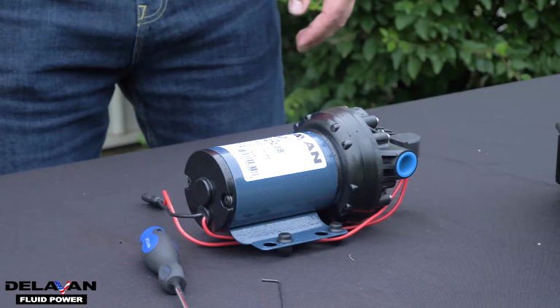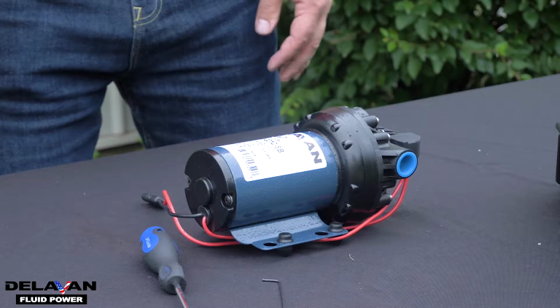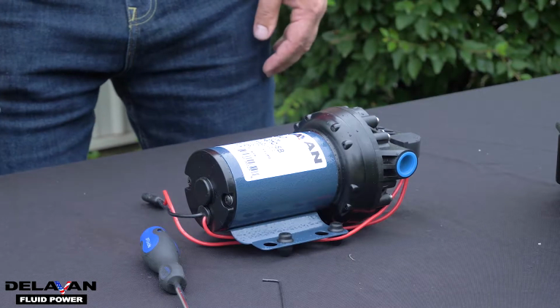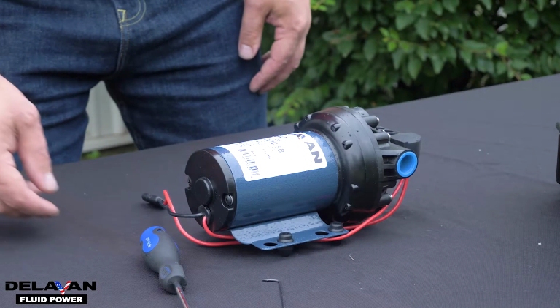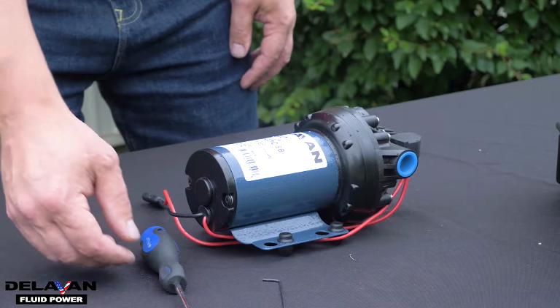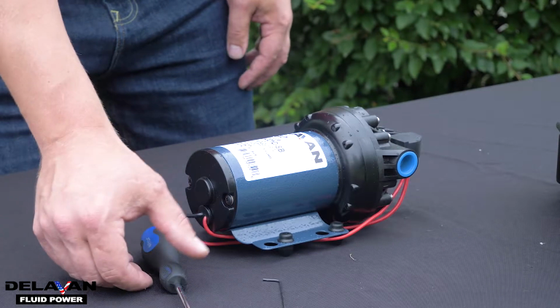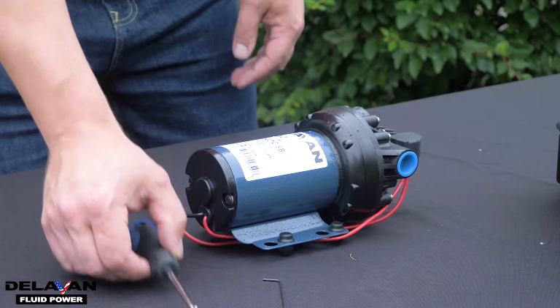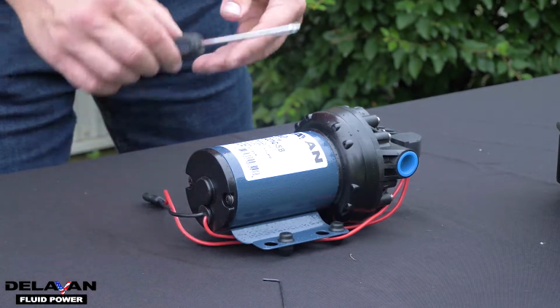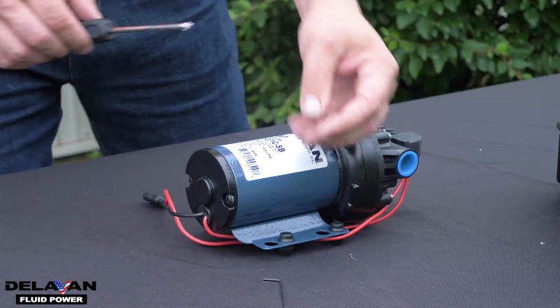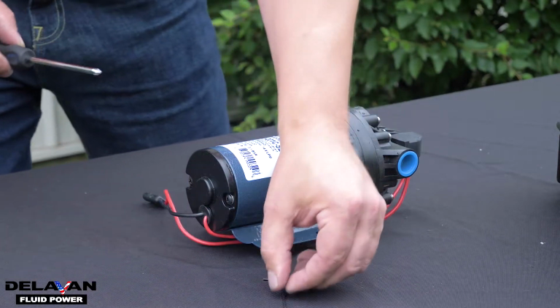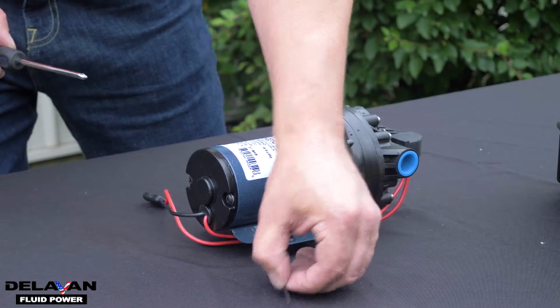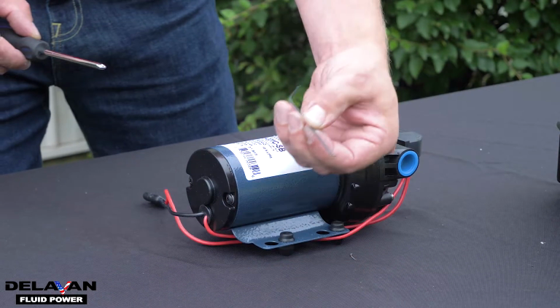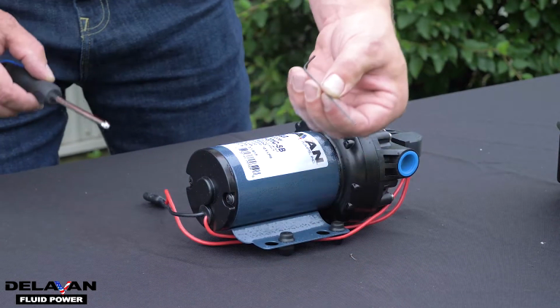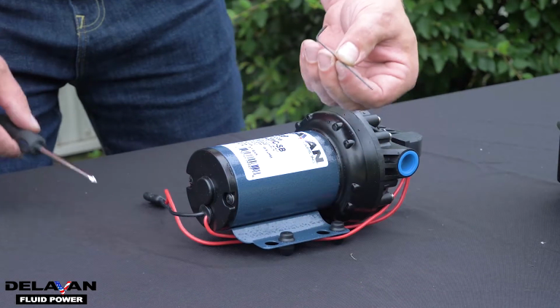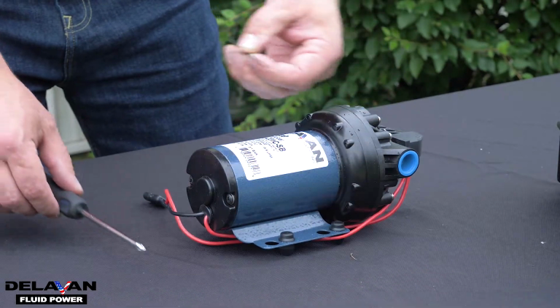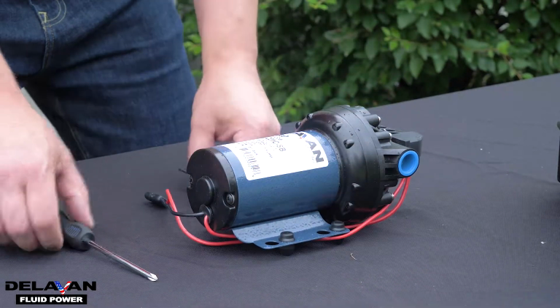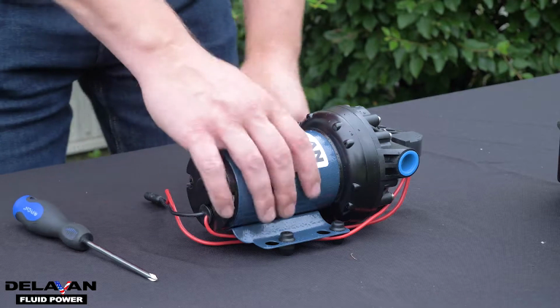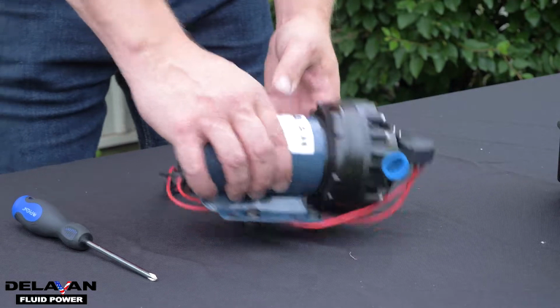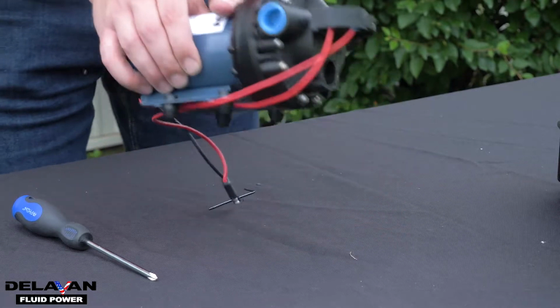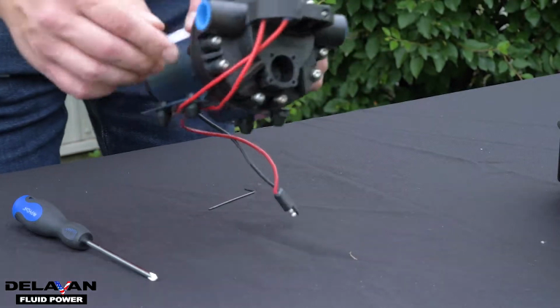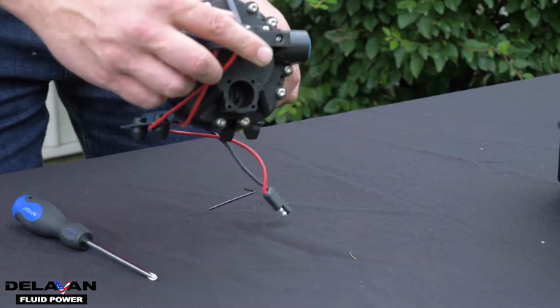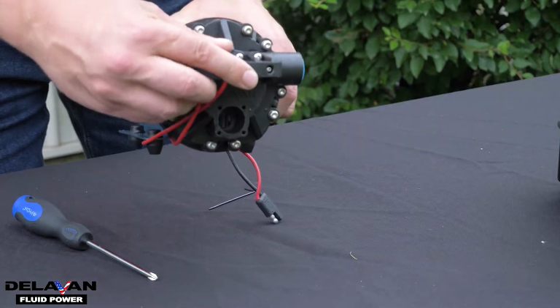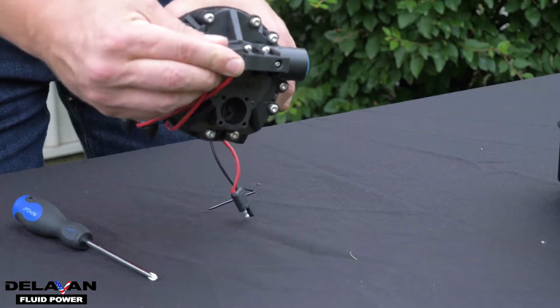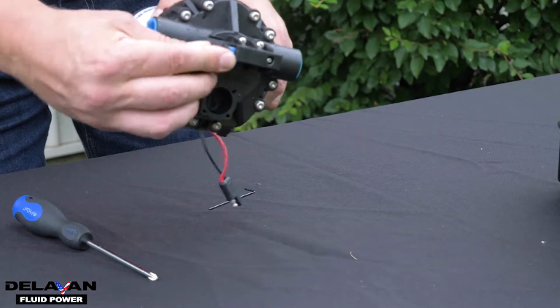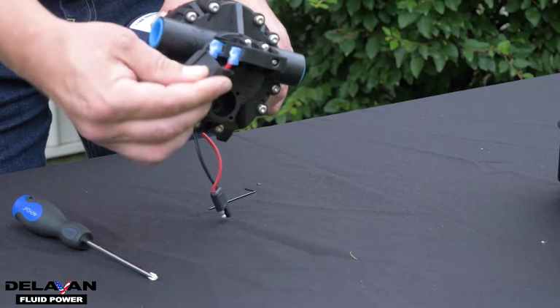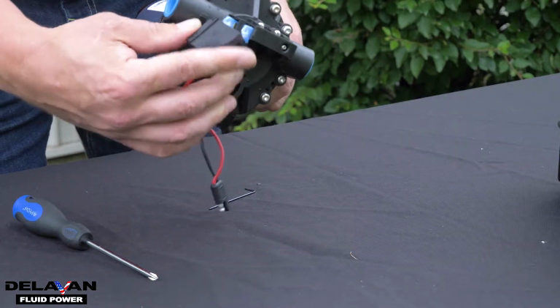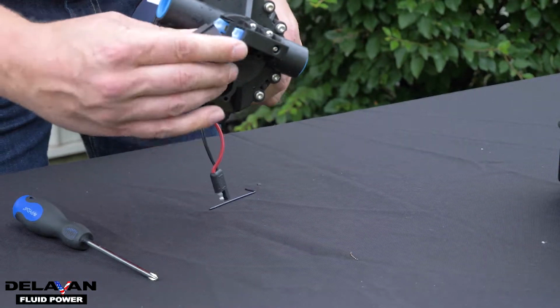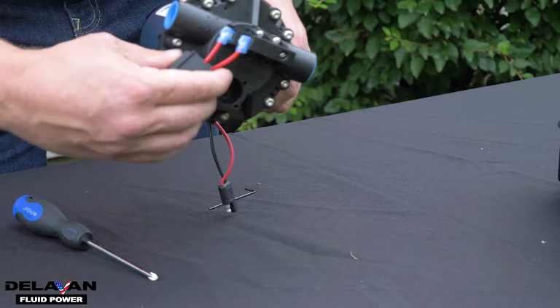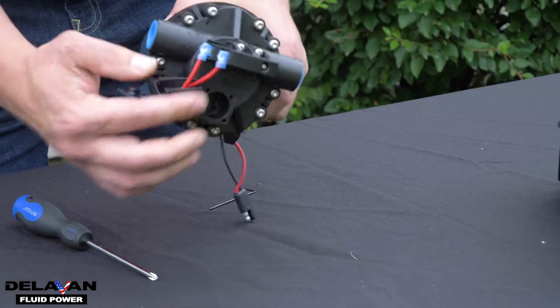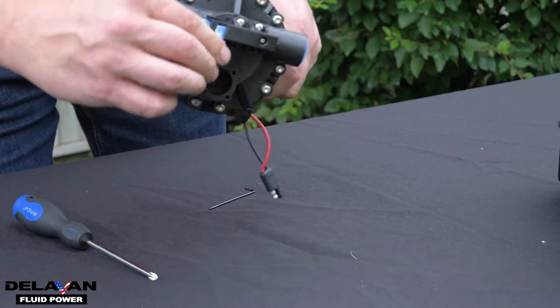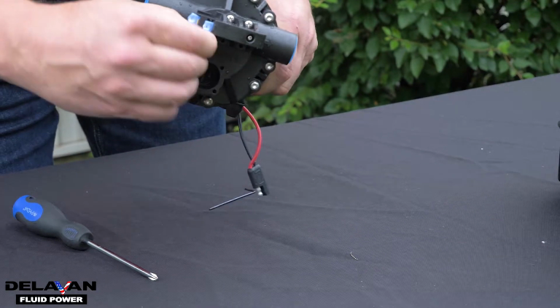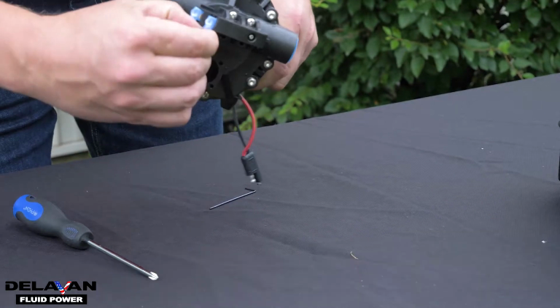The only tools you're going to need for replacing your pressure switch is a Phillips head screwdriver and a 1/16 inch Allen key. The first thing you're going to want to do is remove the rubber boot from the pressure switch and unclip the two connectors.